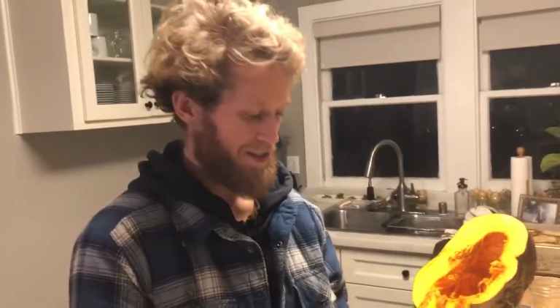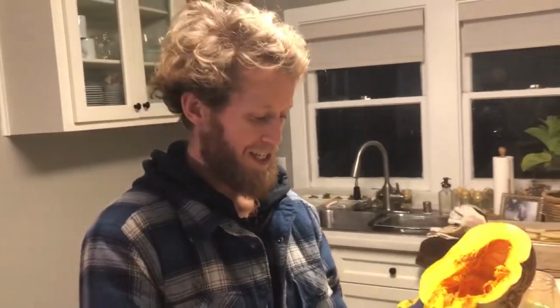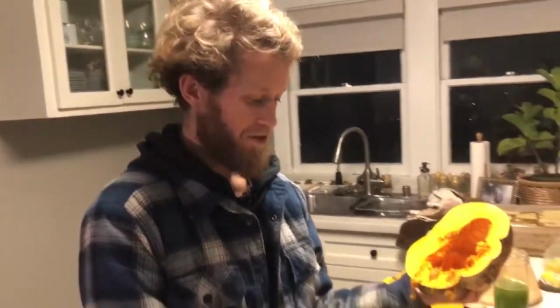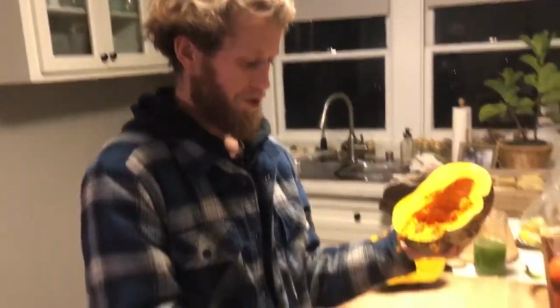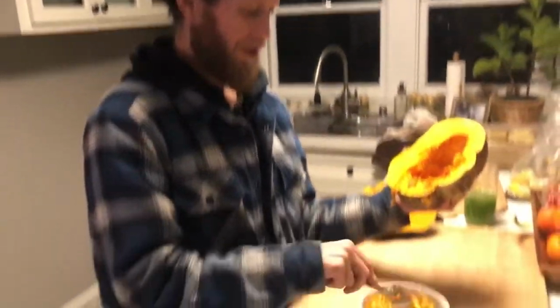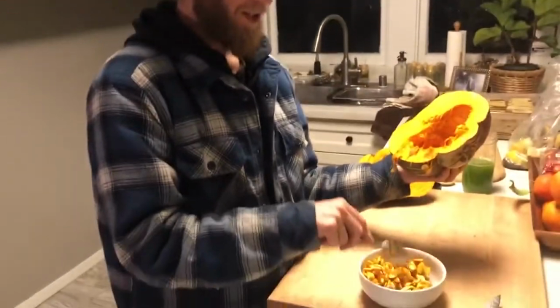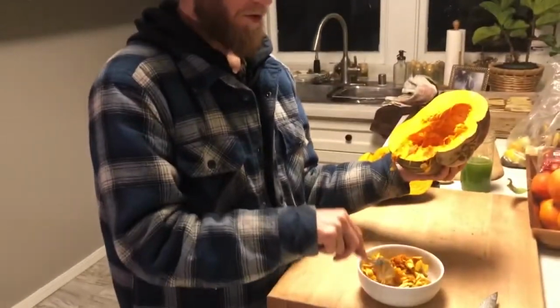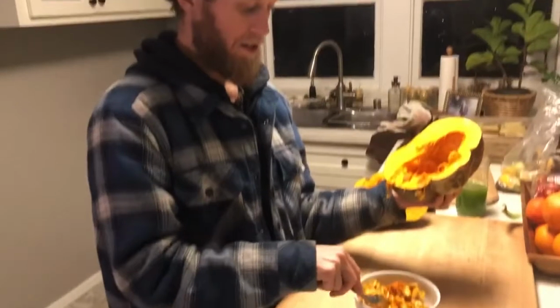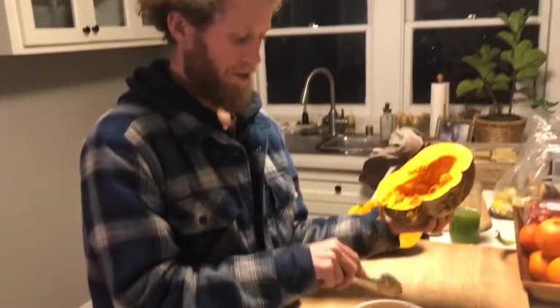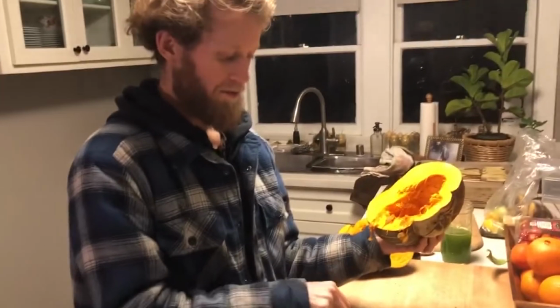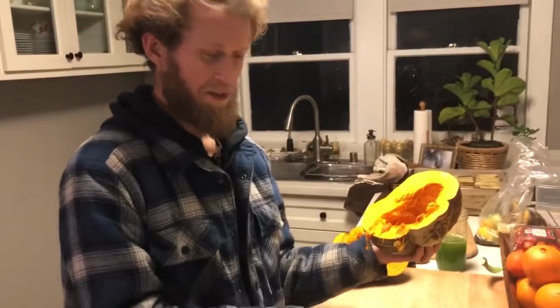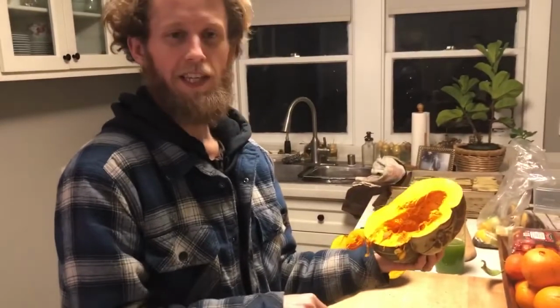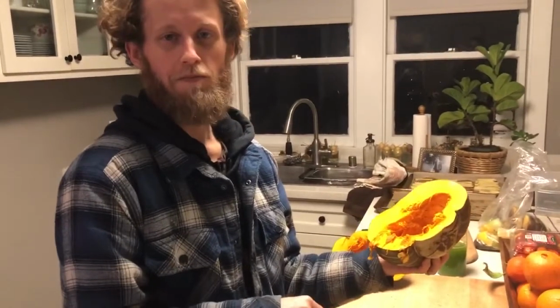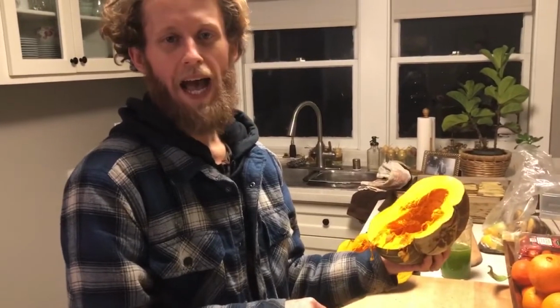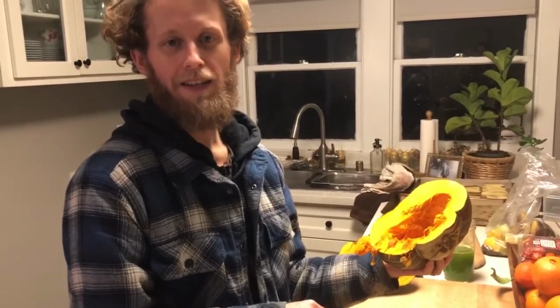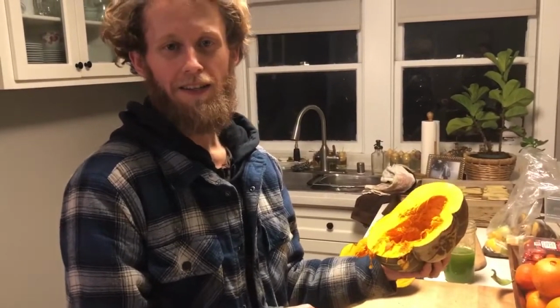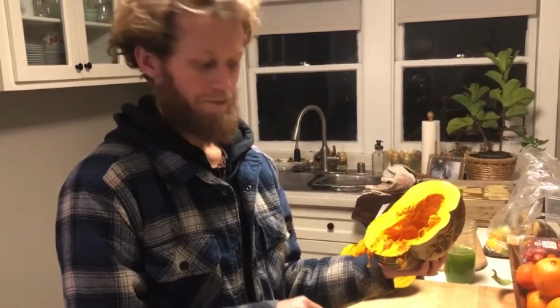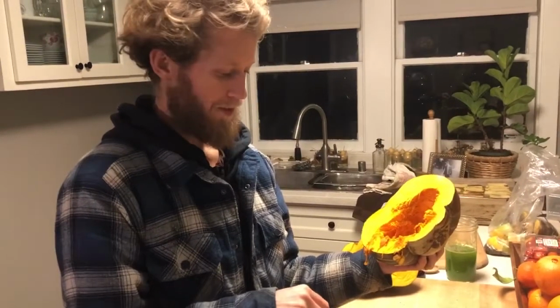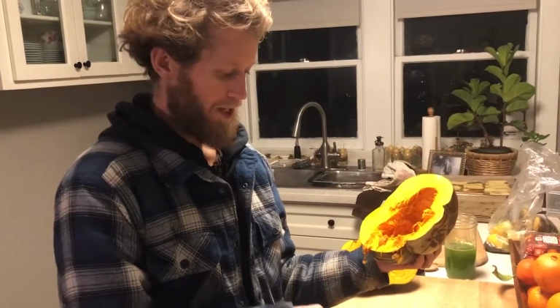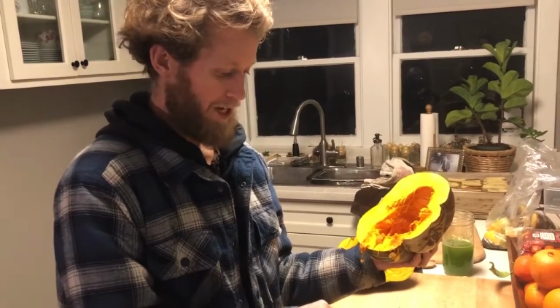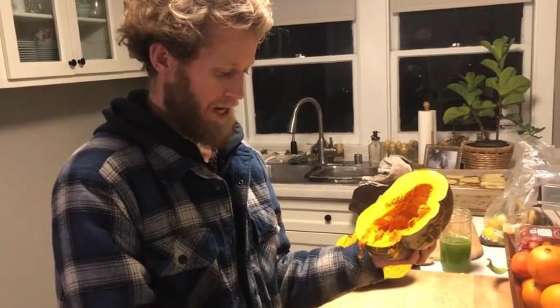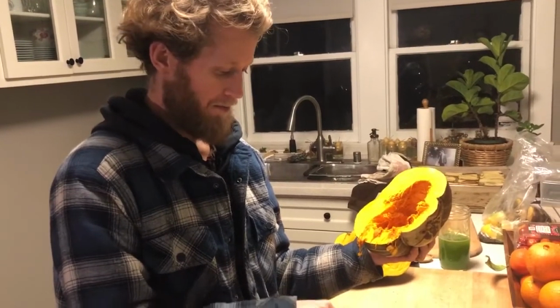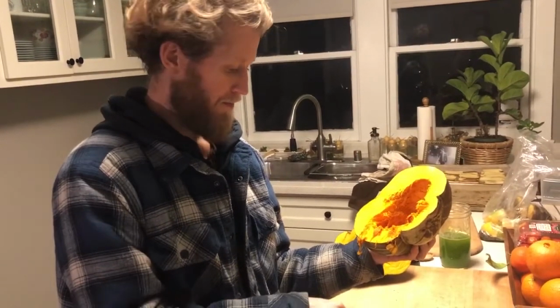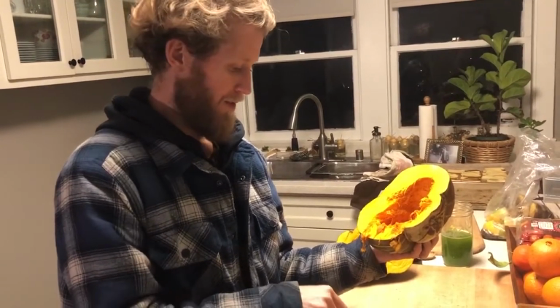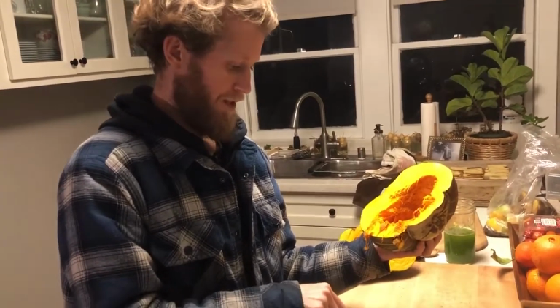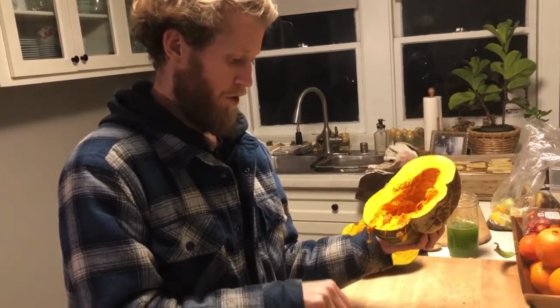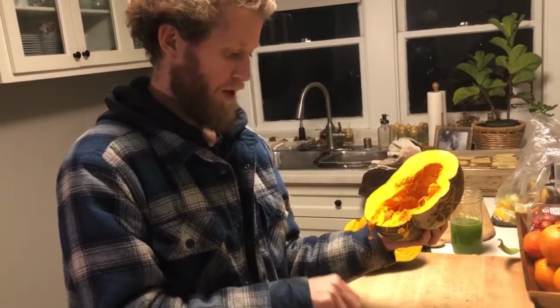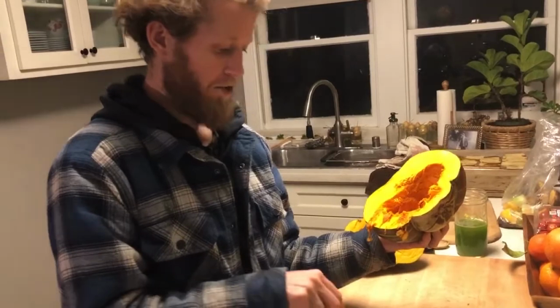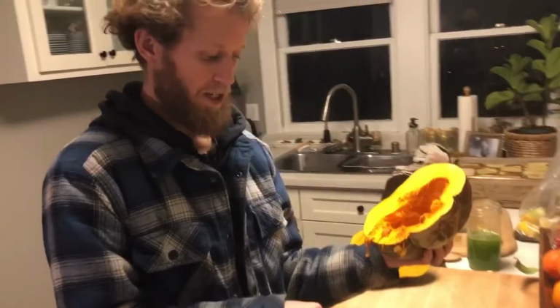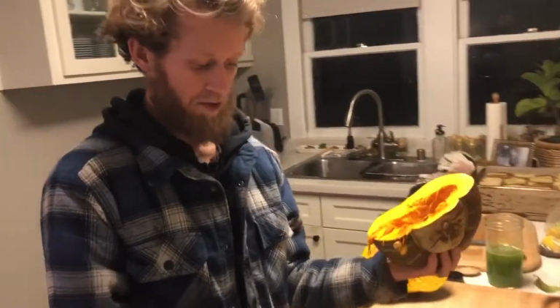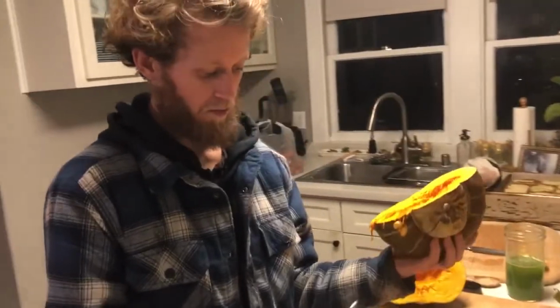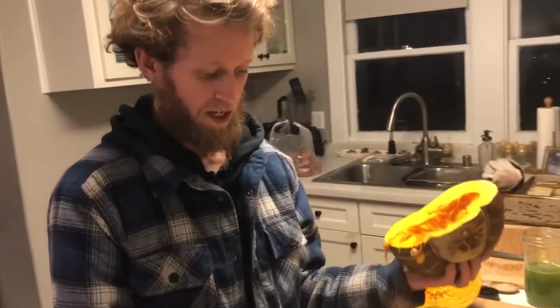These seeds usually cost like $3.50 a pack, and I've got about over $100 worth here for free.